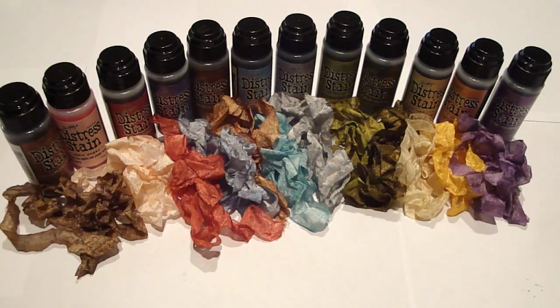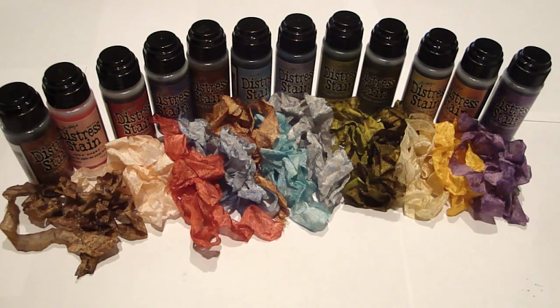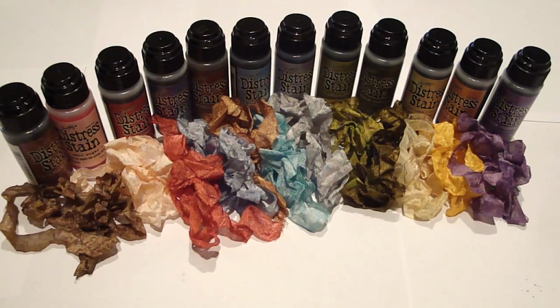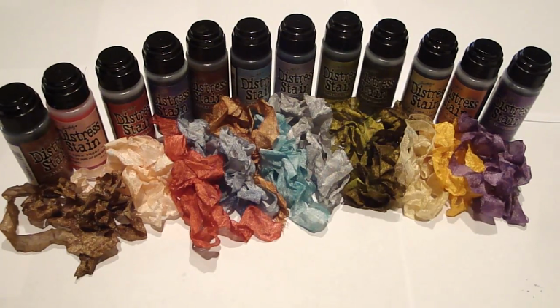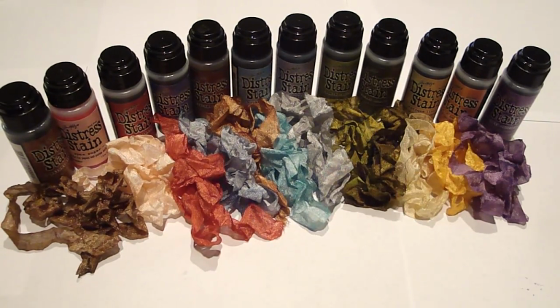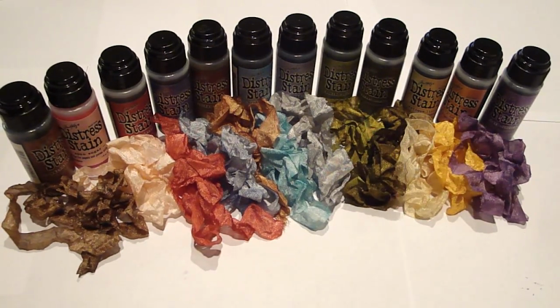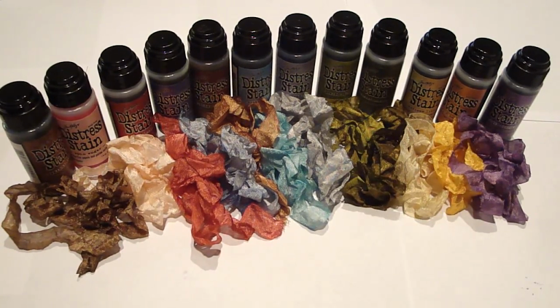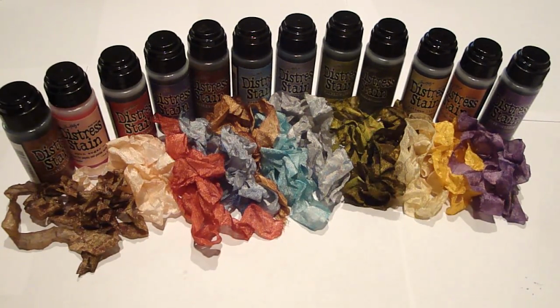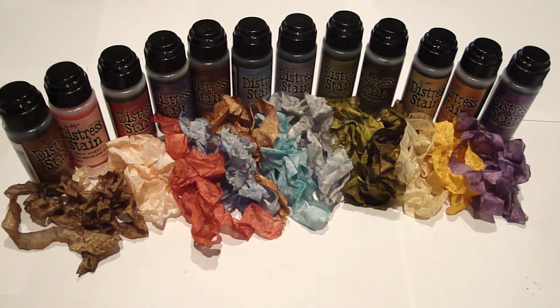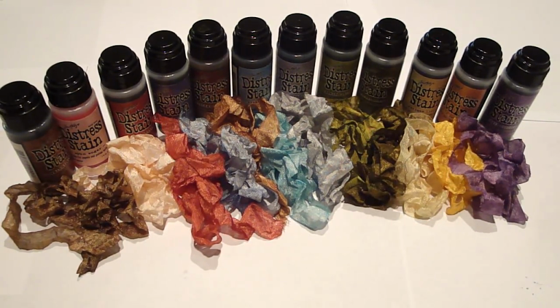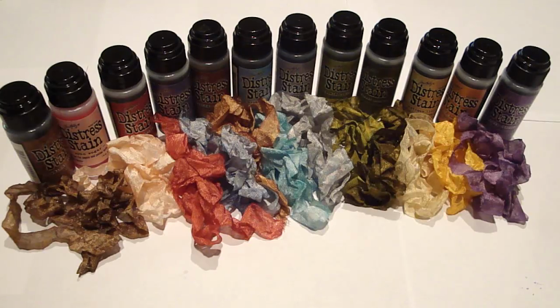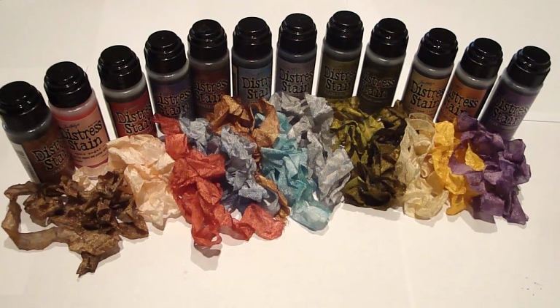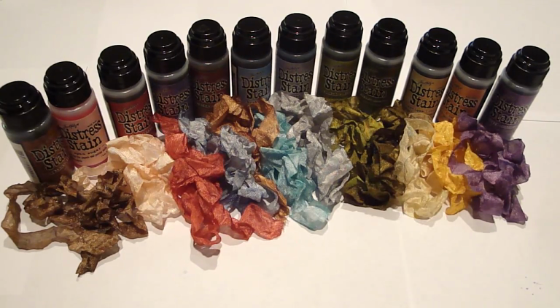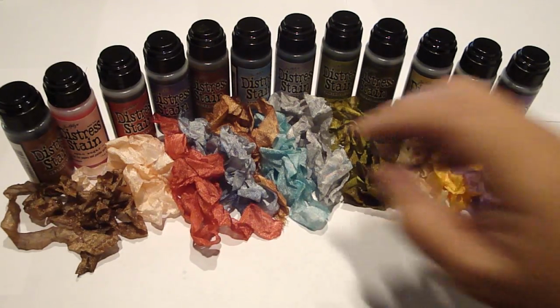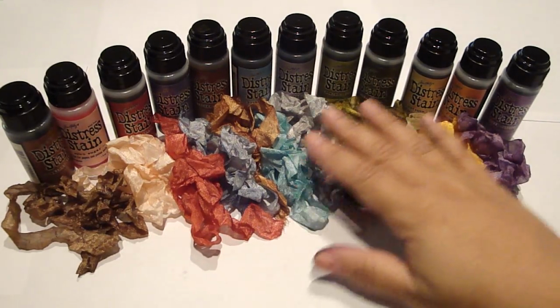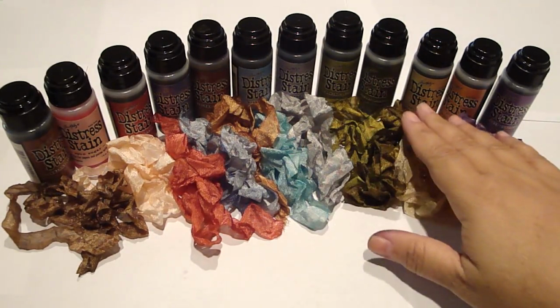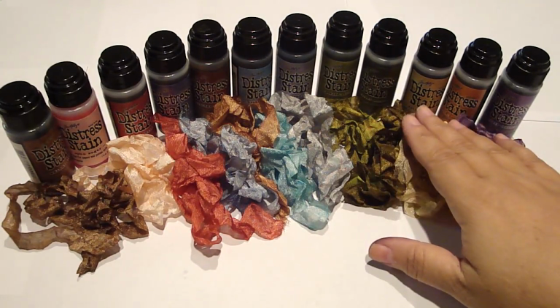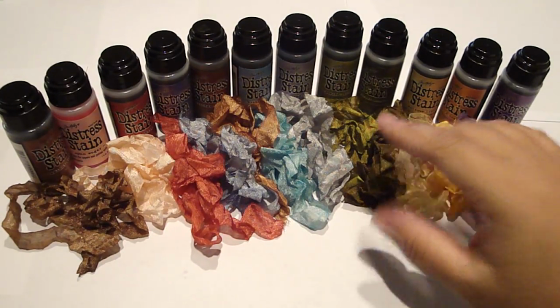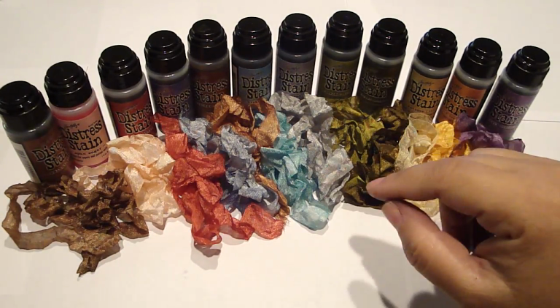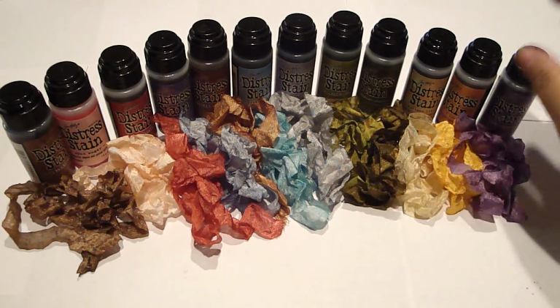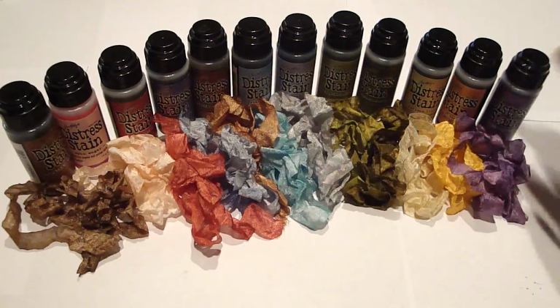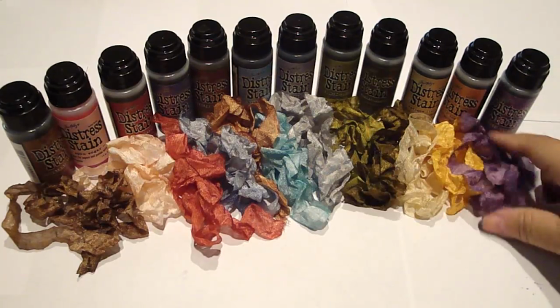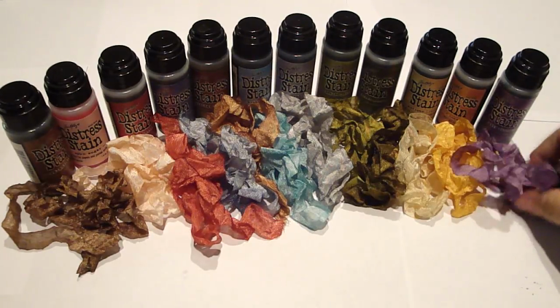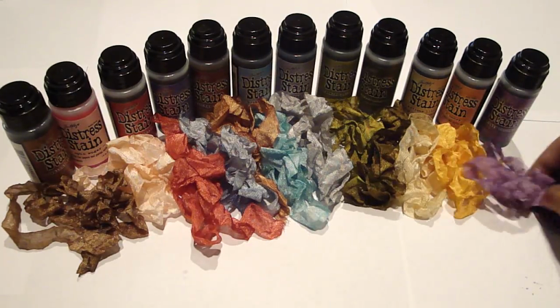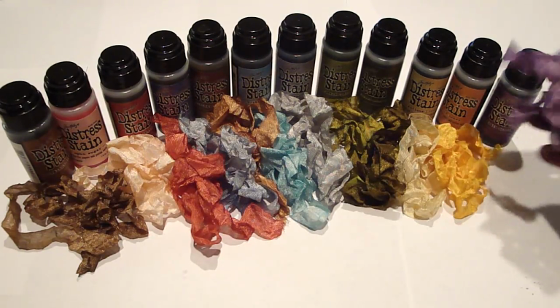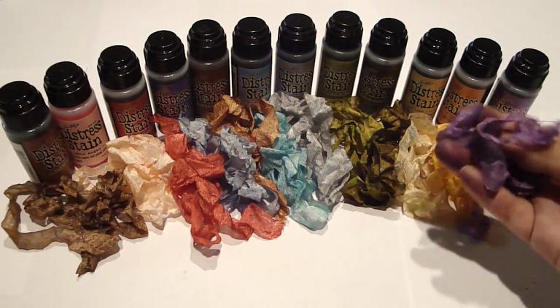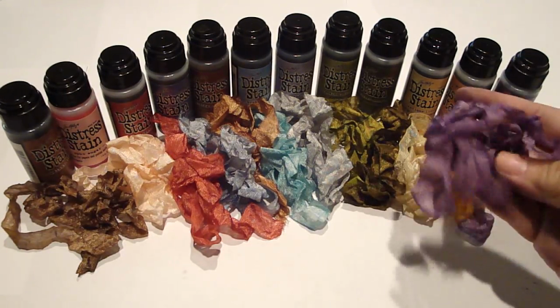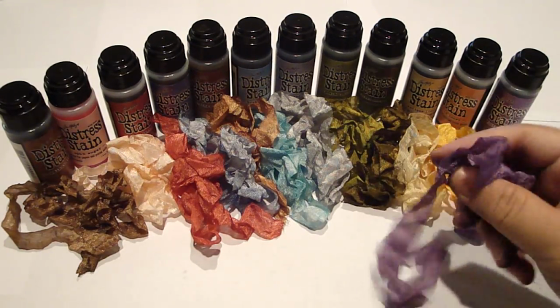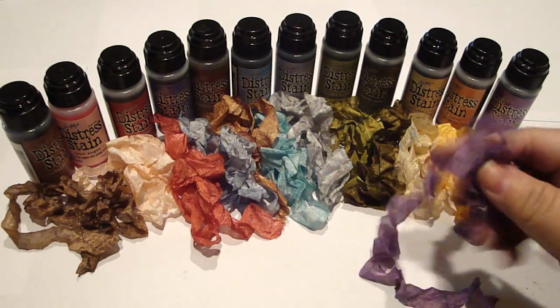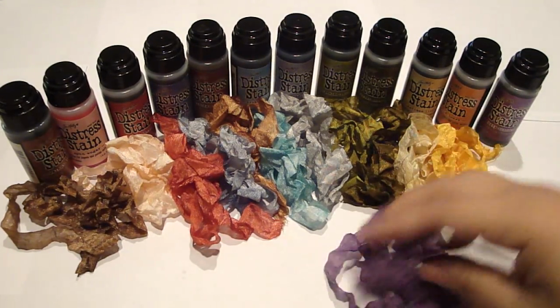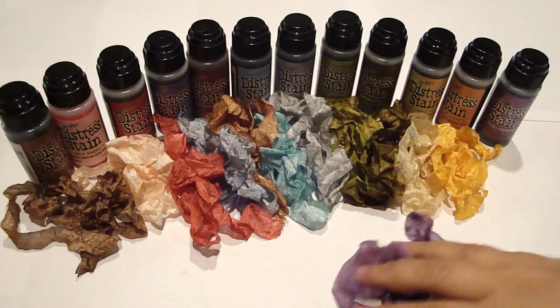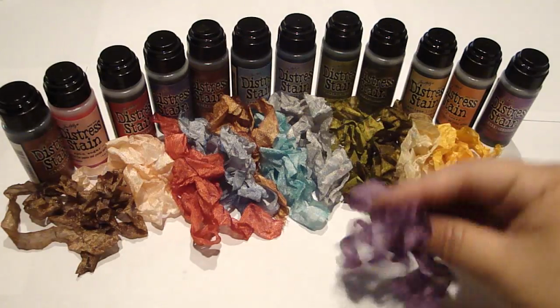Hi everyone! I wanted to share with you how to stain your seam binding using the distress stain. It comes in 12 different colors. Here are the colors — this is the dusty concord, which is a really gorgeous purple.